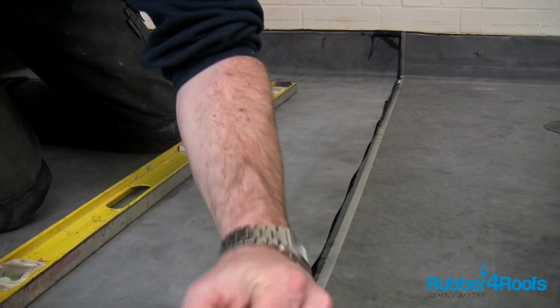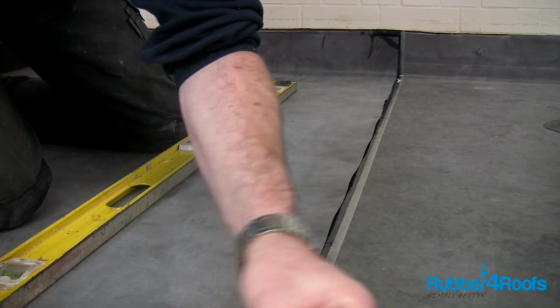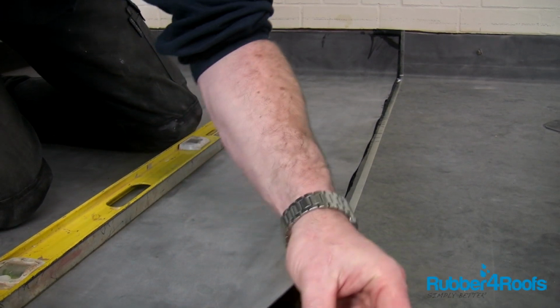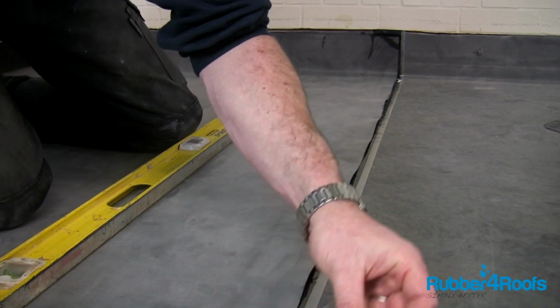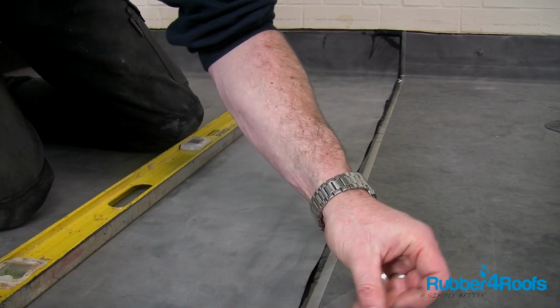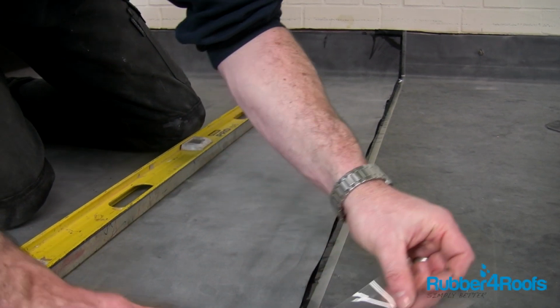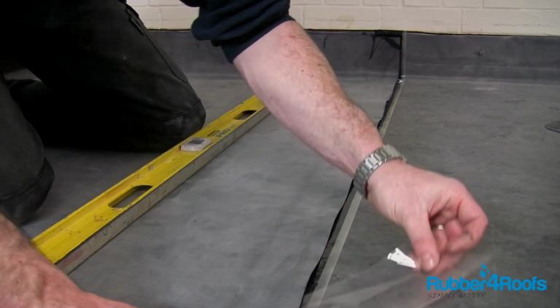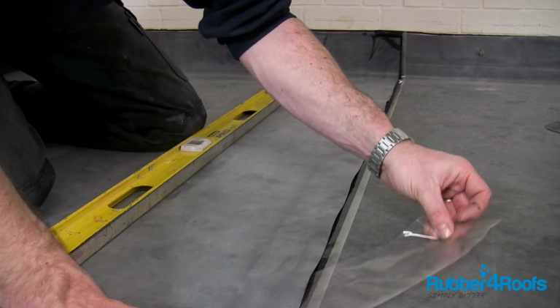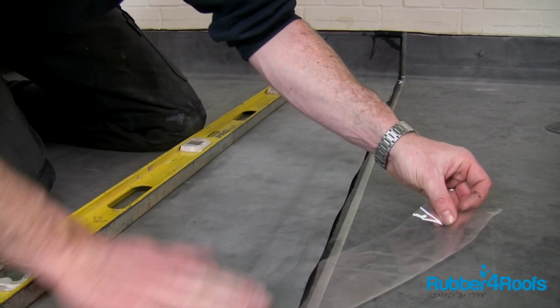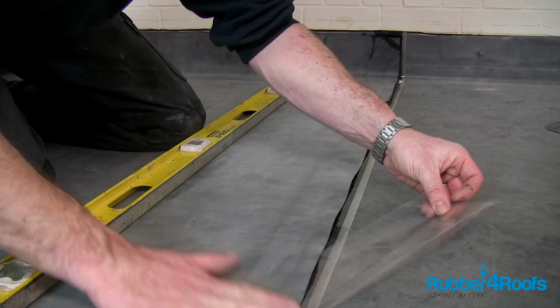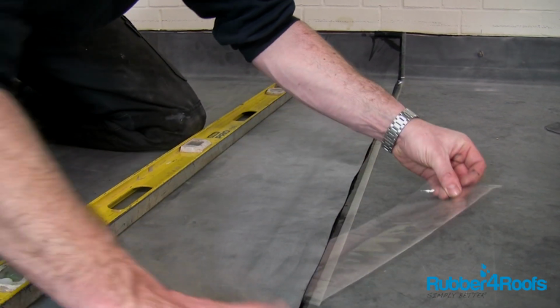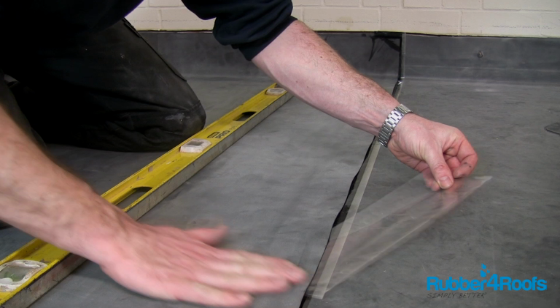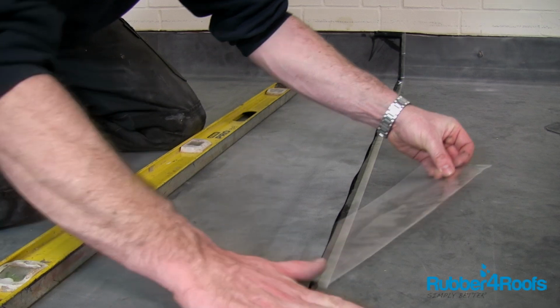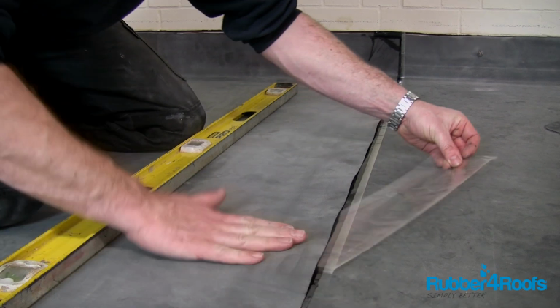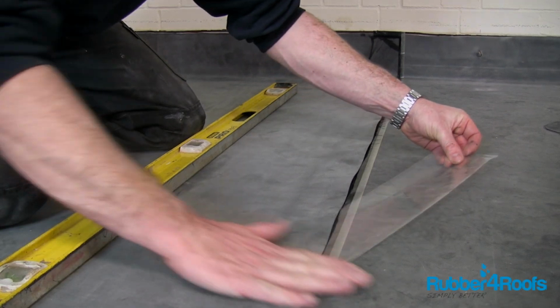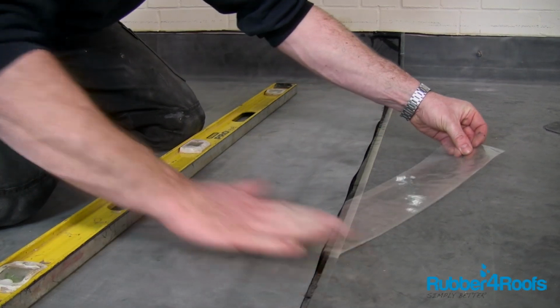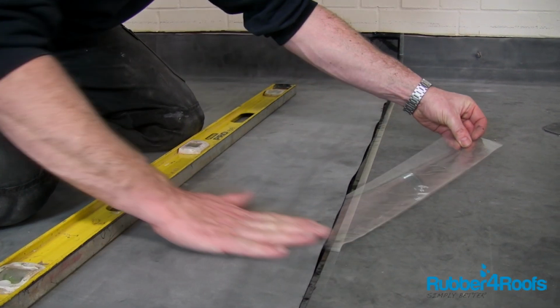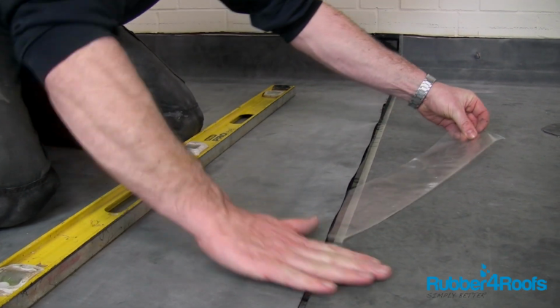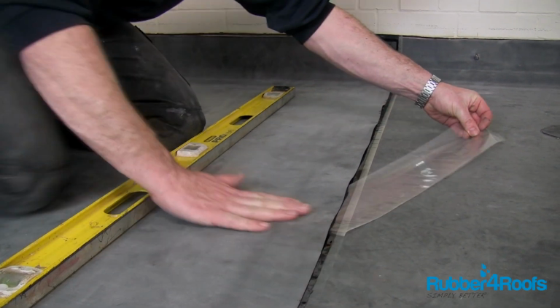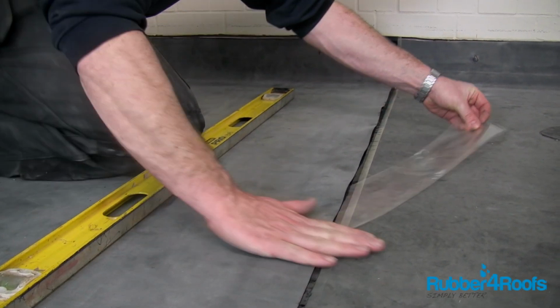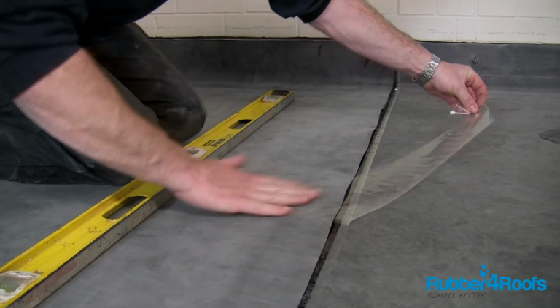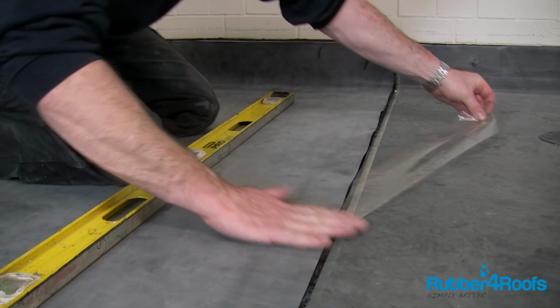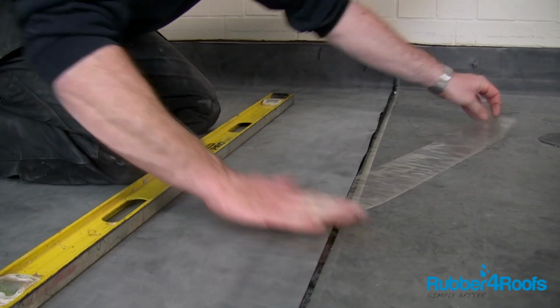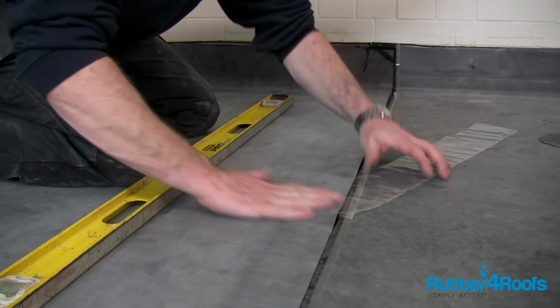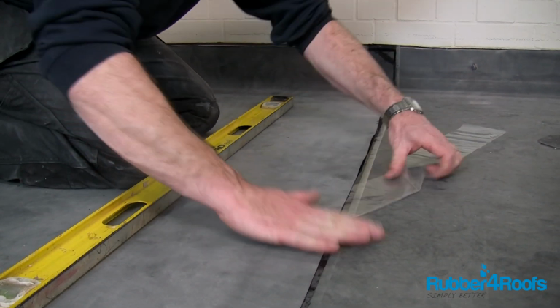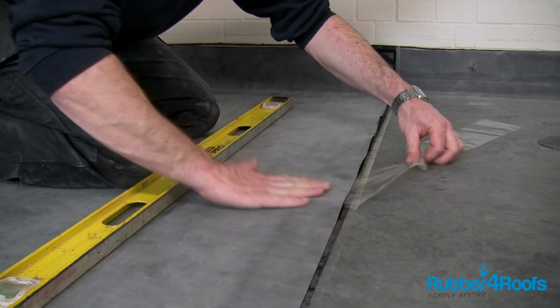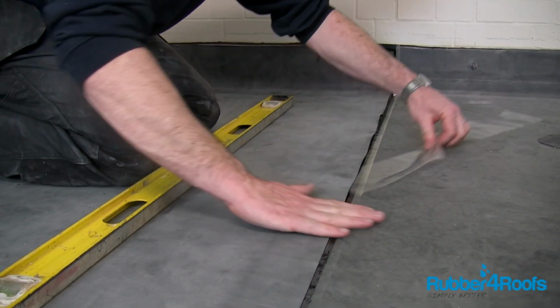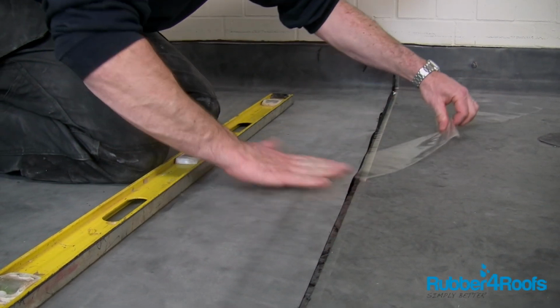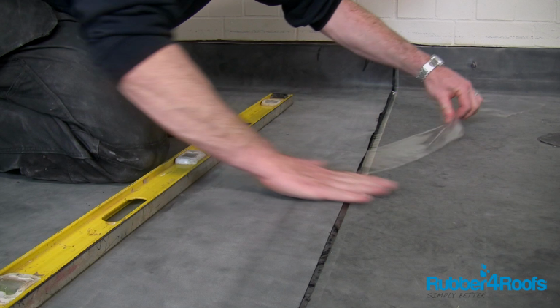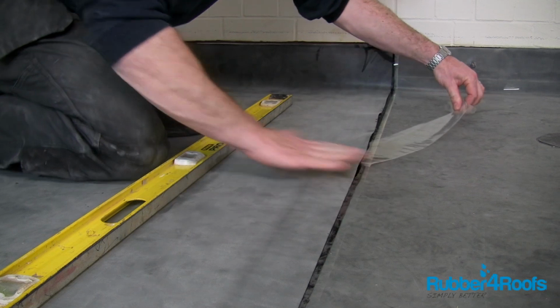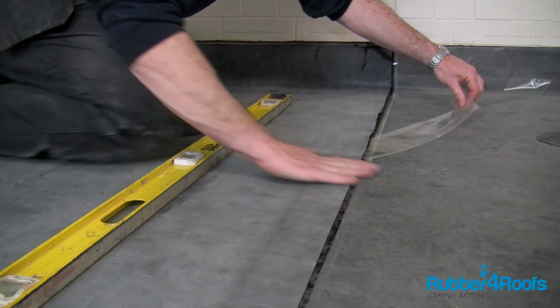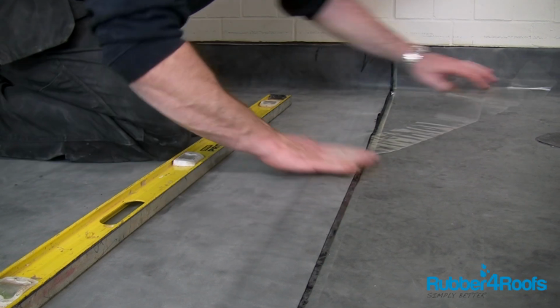Remove the splice tape release film by pulling at an angle, and smooth the top sheet onto the tape, being careful not to trap air in the joint.